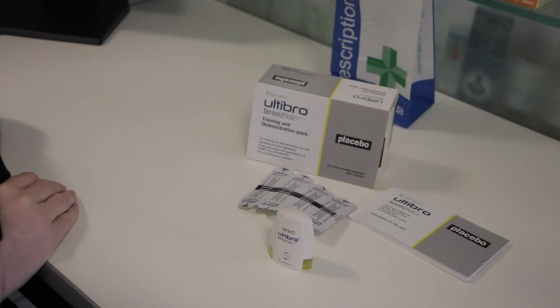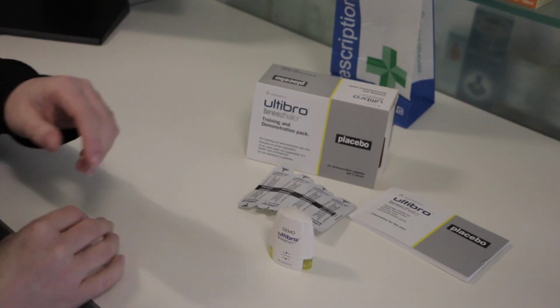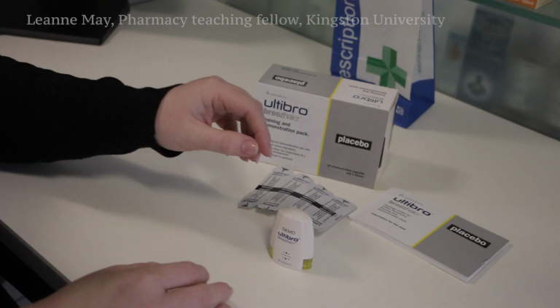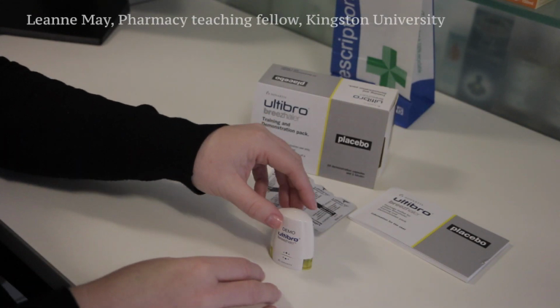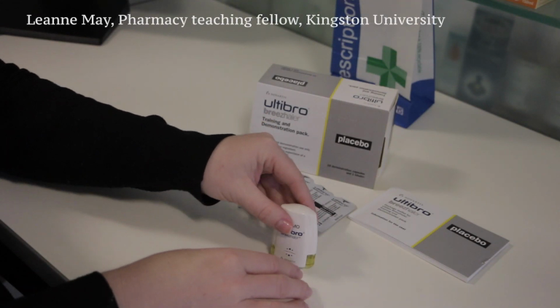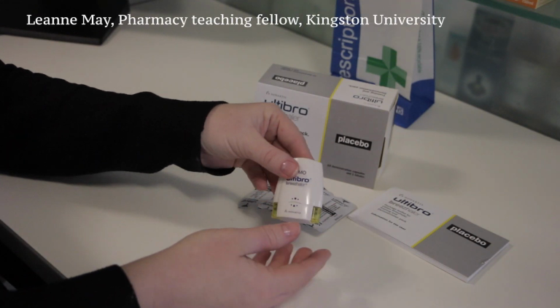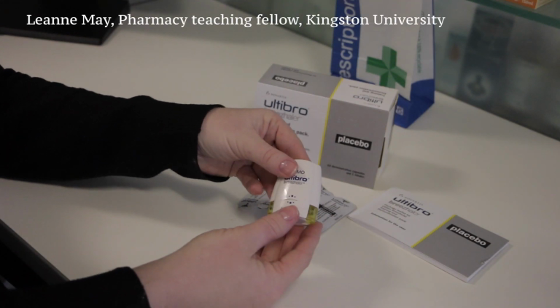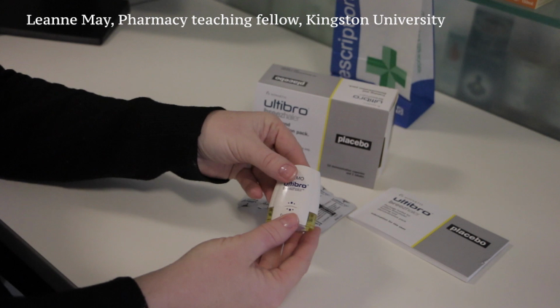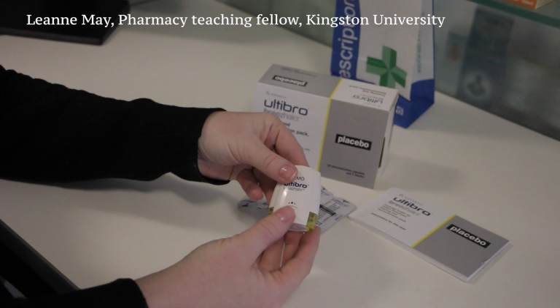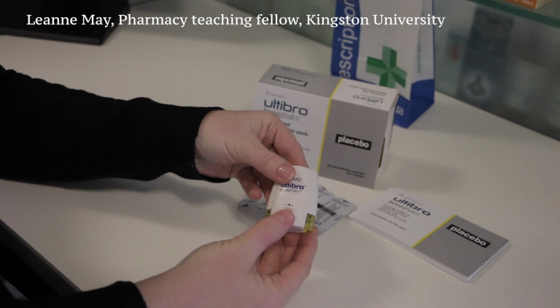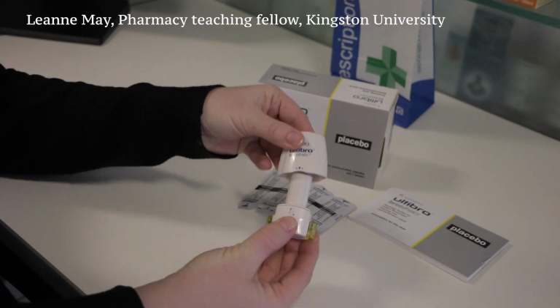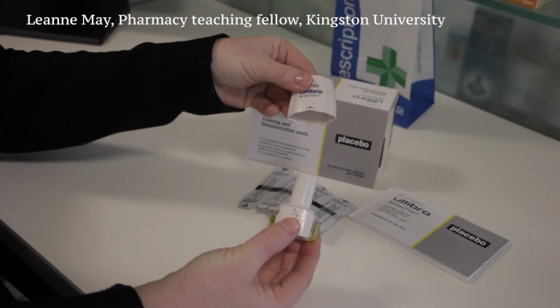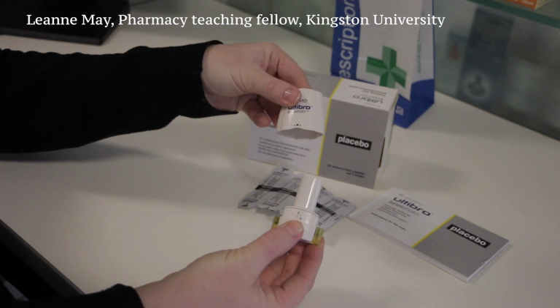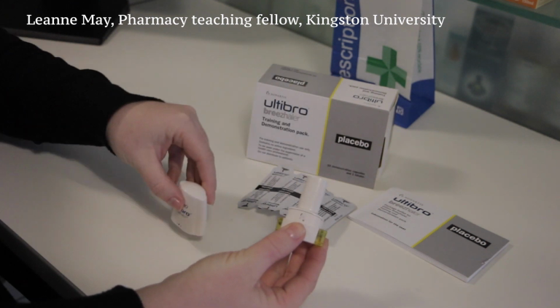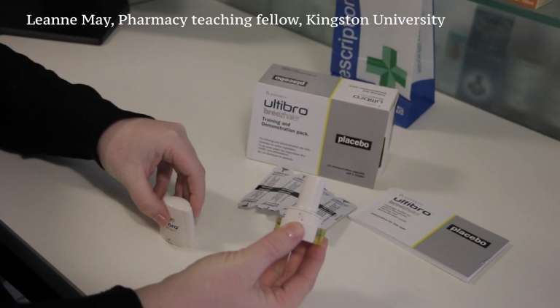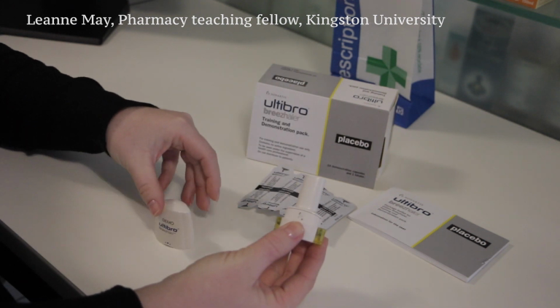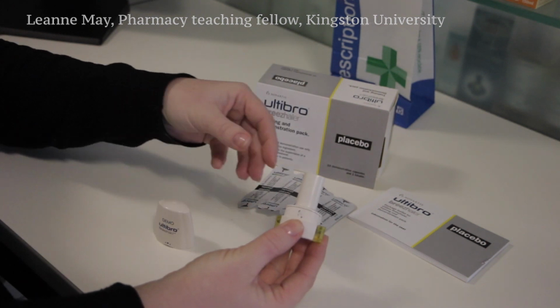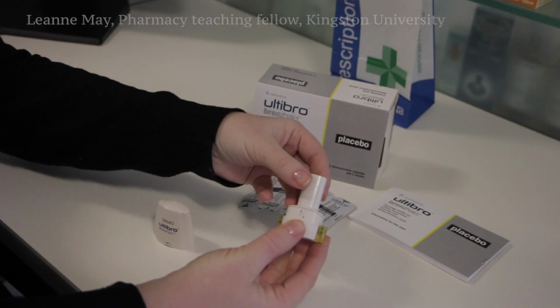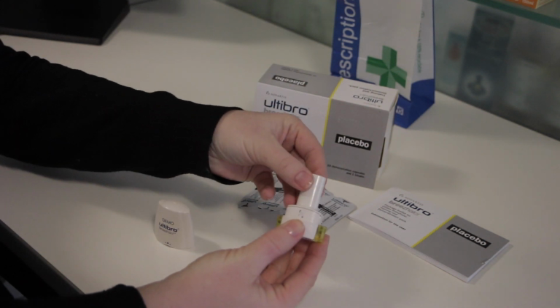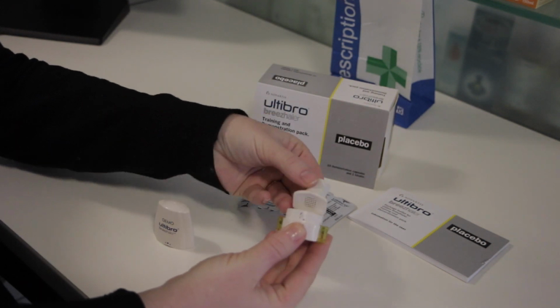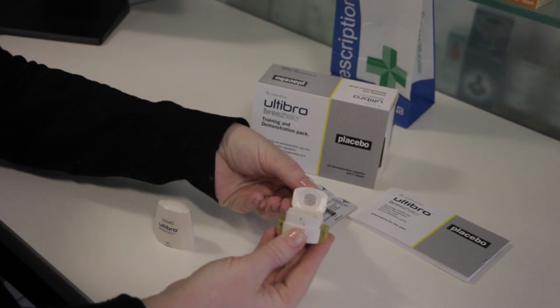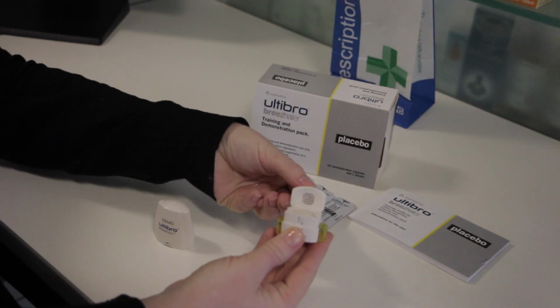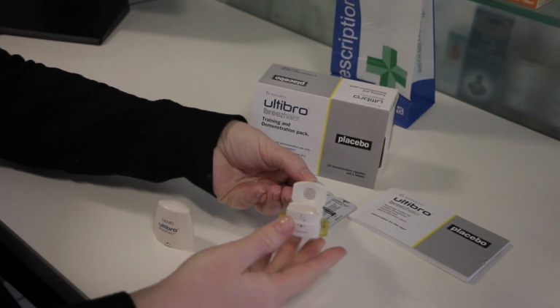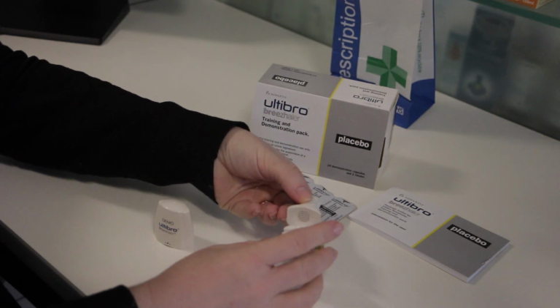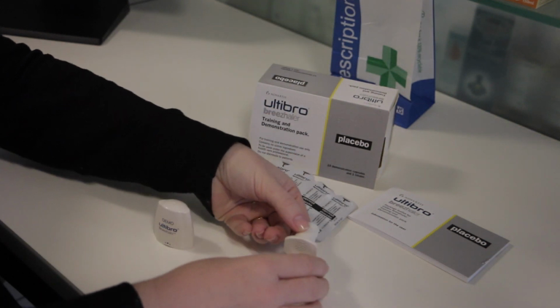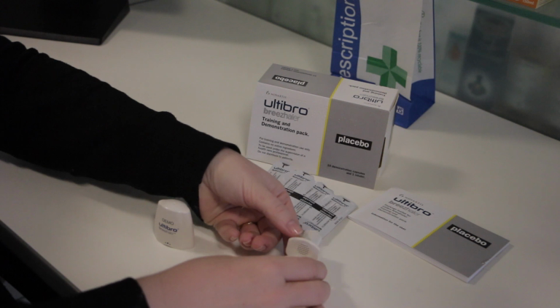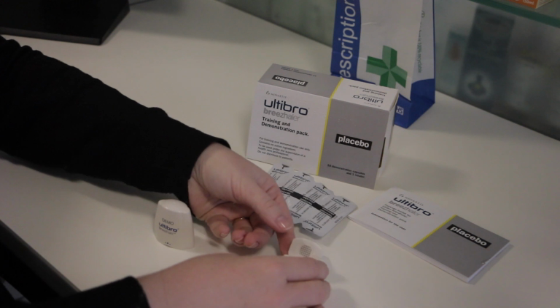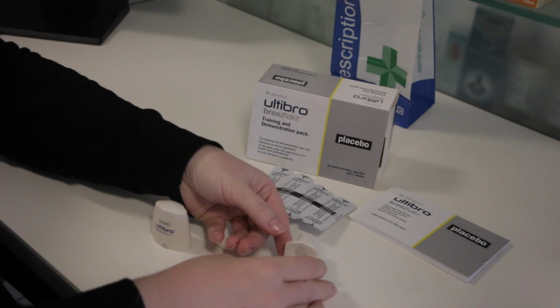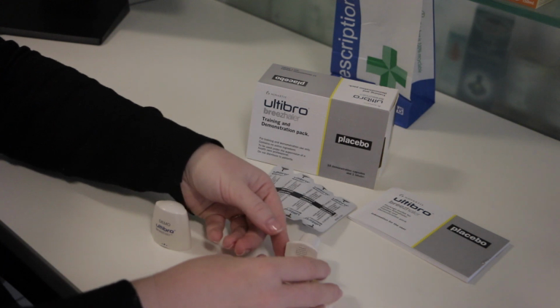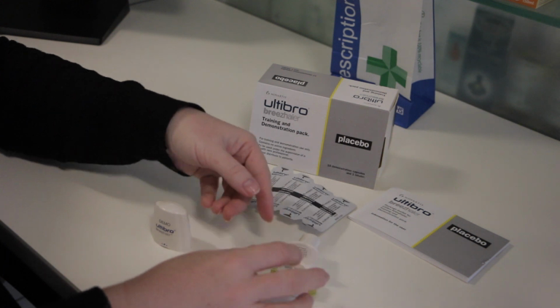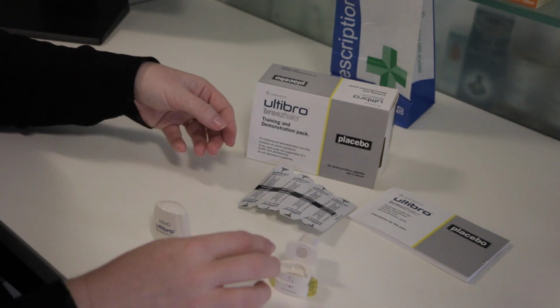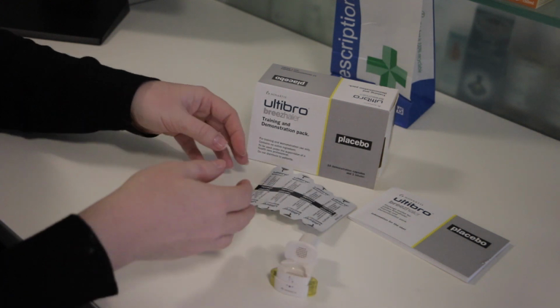This is the Ultibro Breezehaler. First remove the lid. Tilt back the mouthpiece. You're ready to place the capsule inside the chamber.